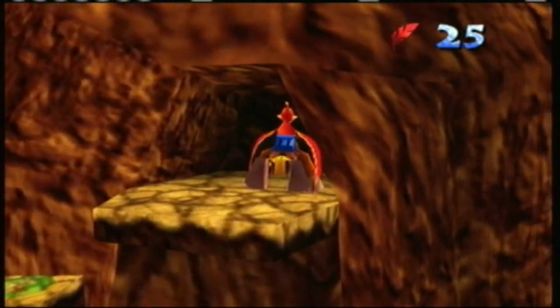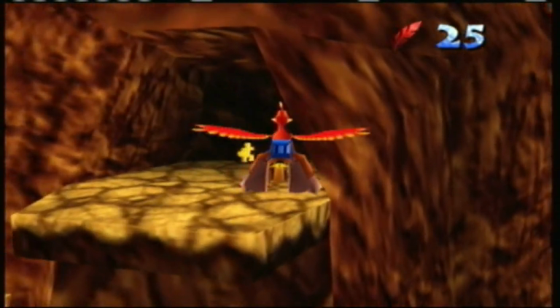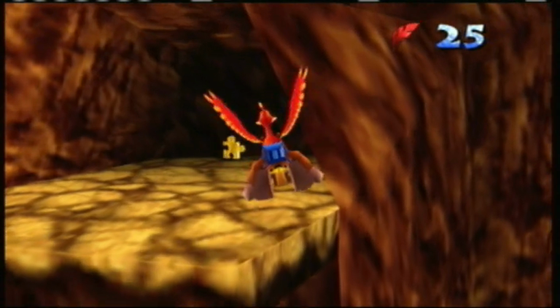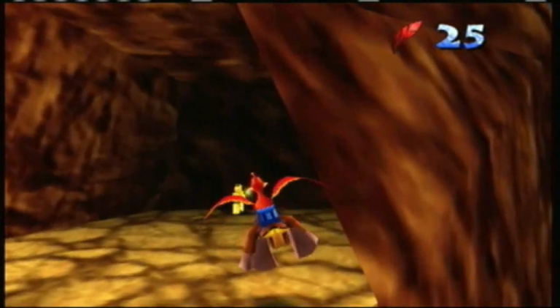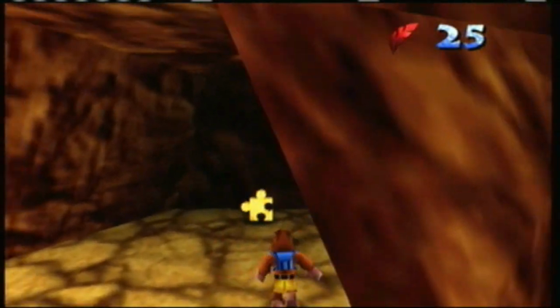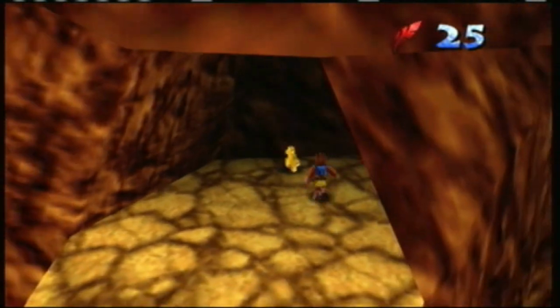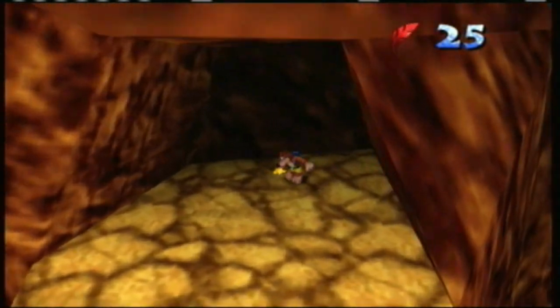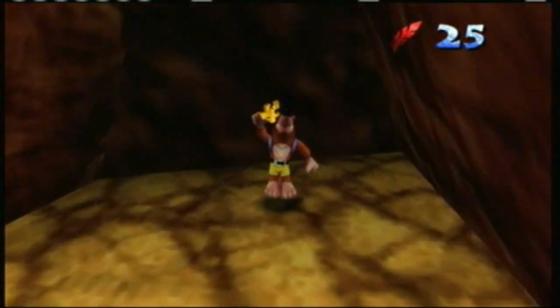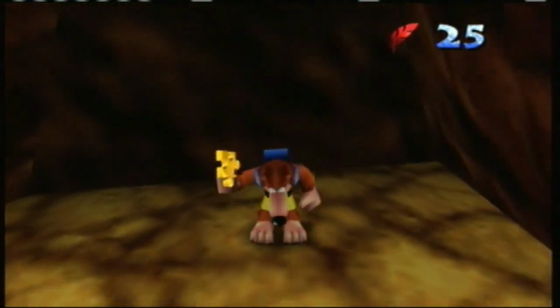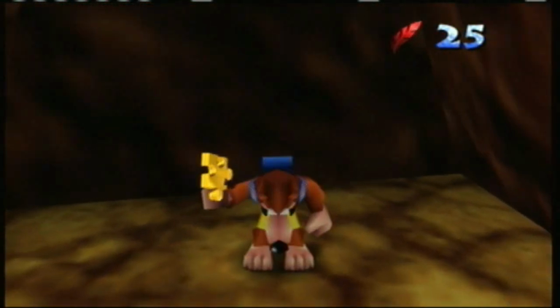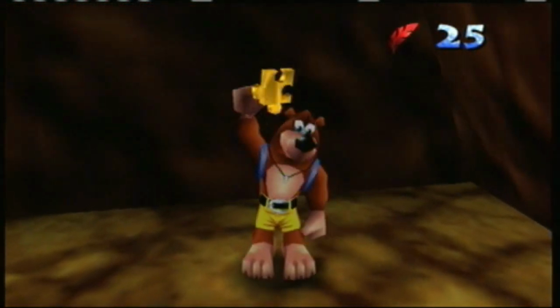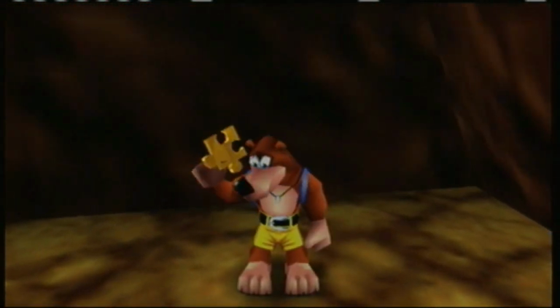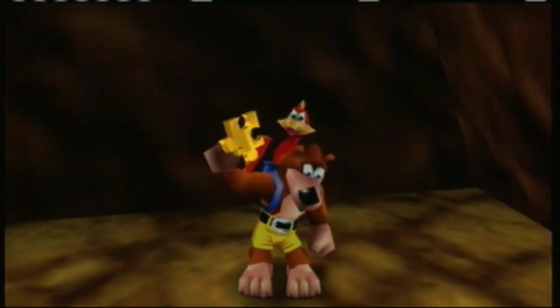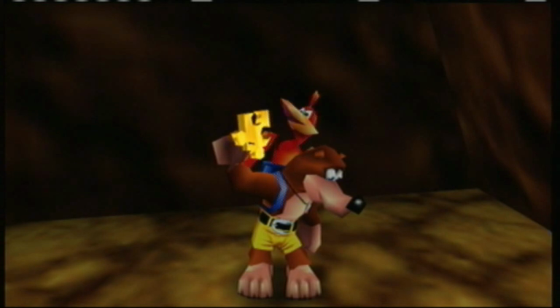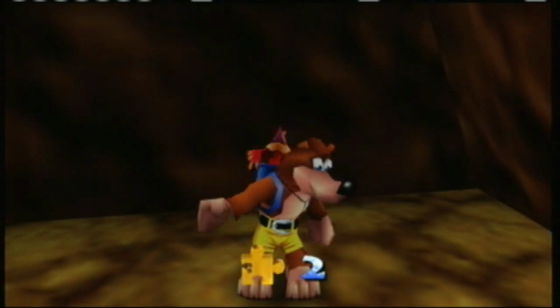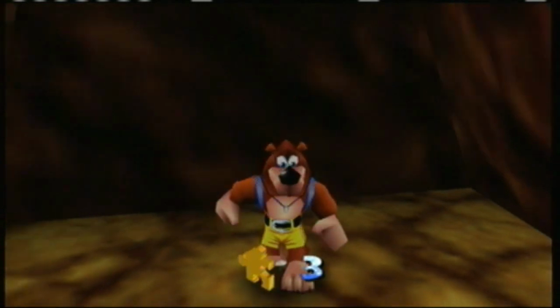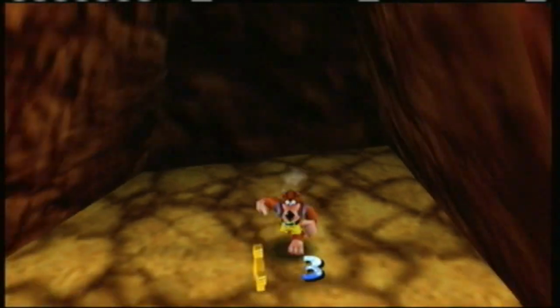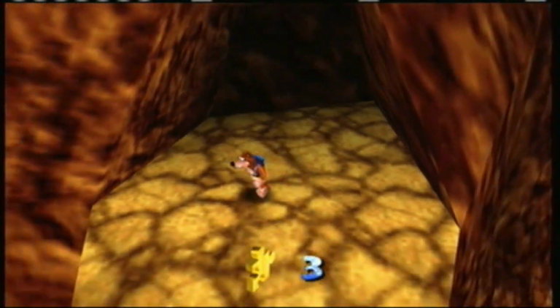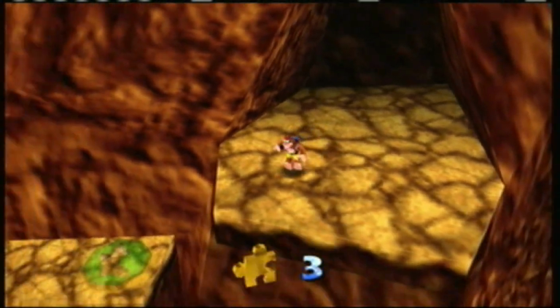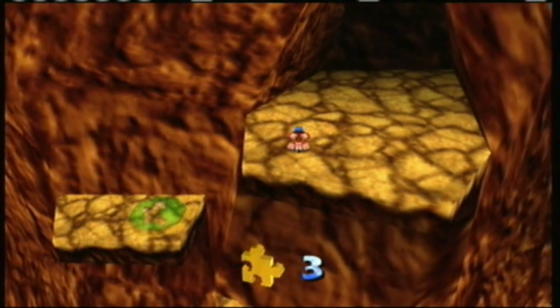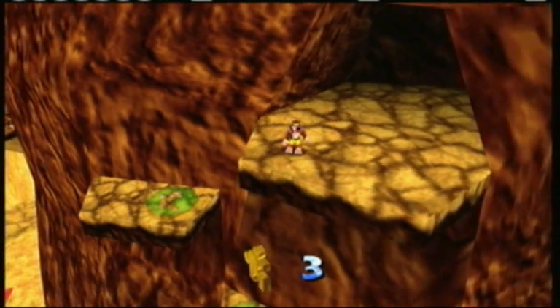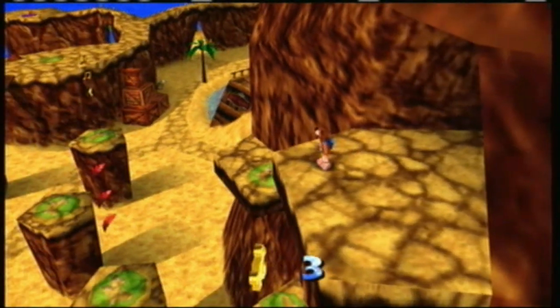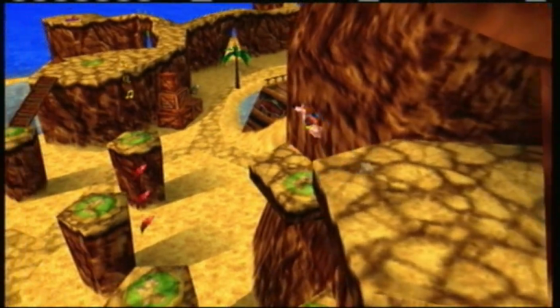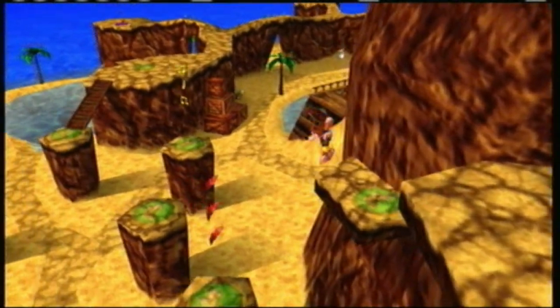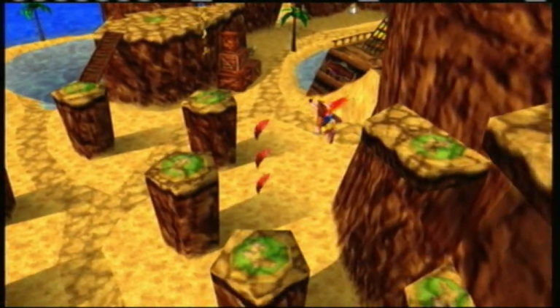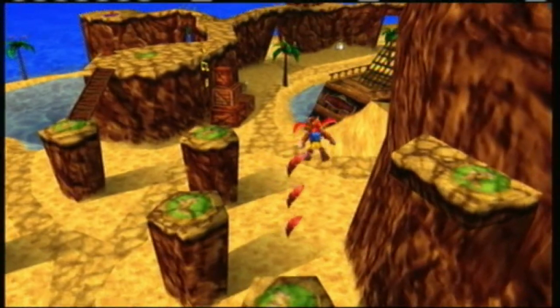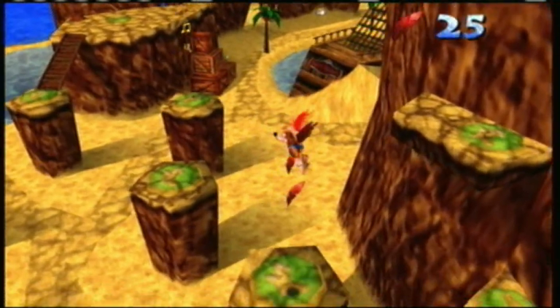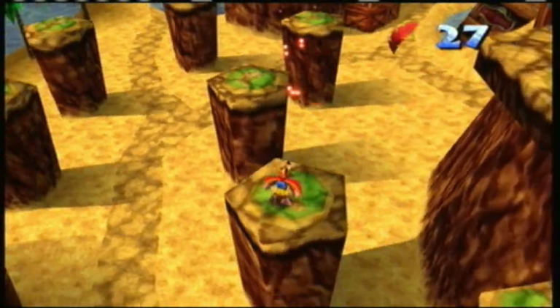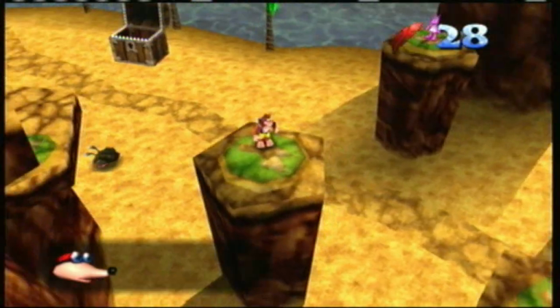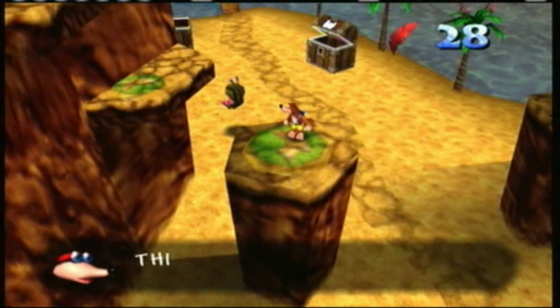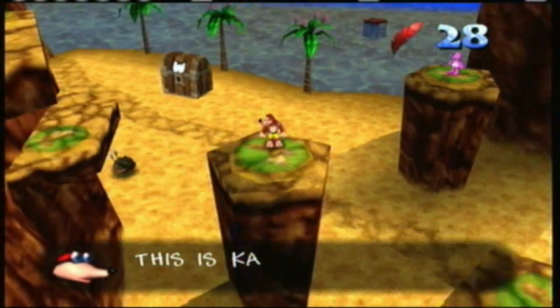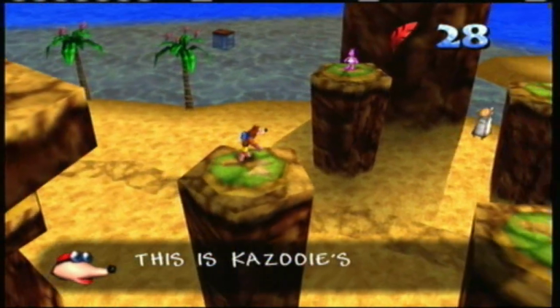There's a Jiggy up here — this is not normally how you're supposed to get it. There are some shock jump pads below us that you're supposed to use to get up here. However, apparently I can't be bothered to actually do that. I'd rather just cheat and fly.